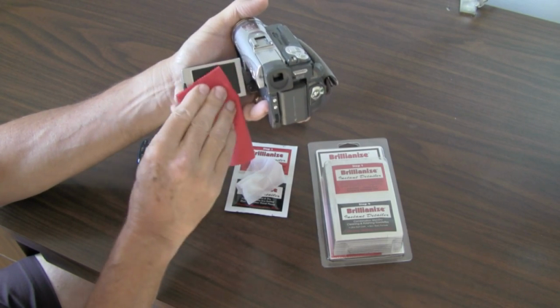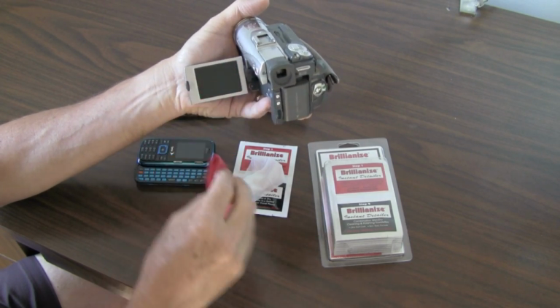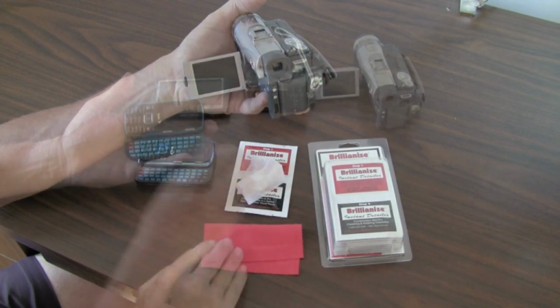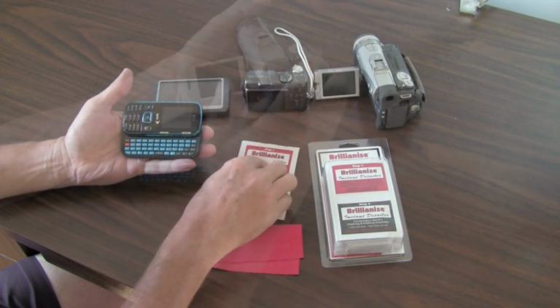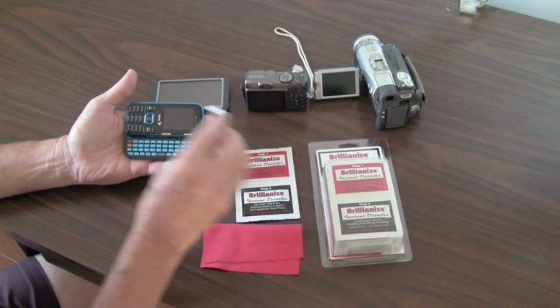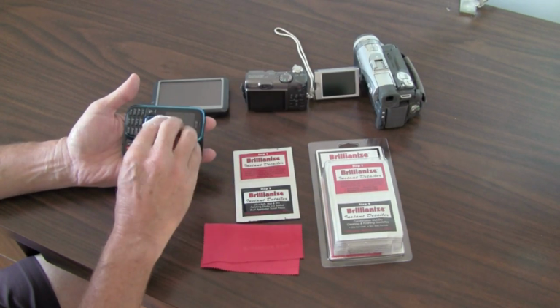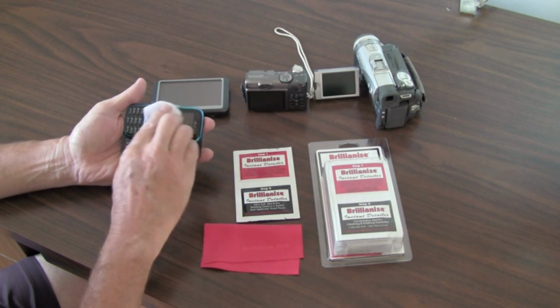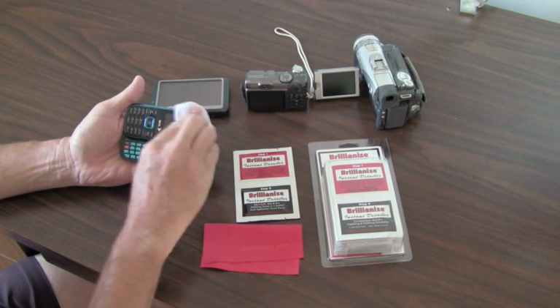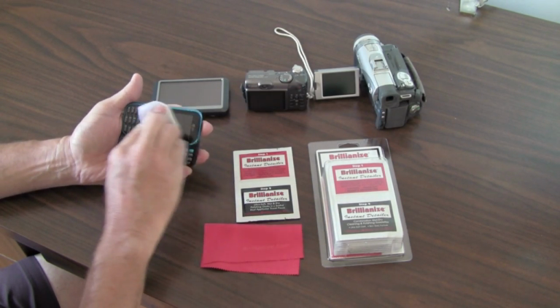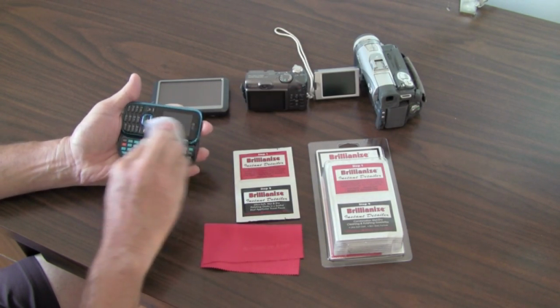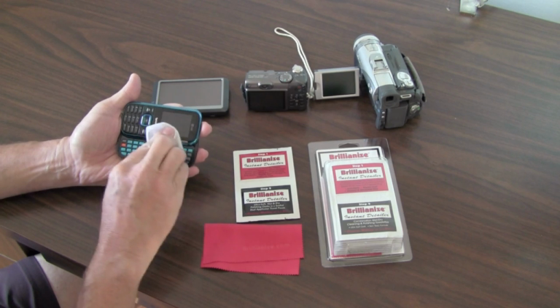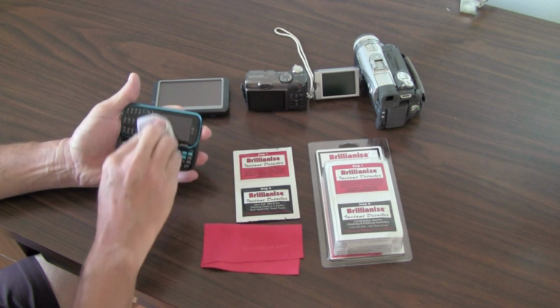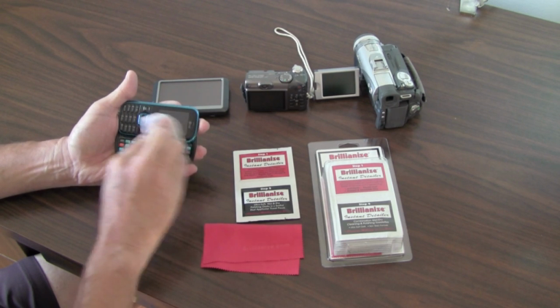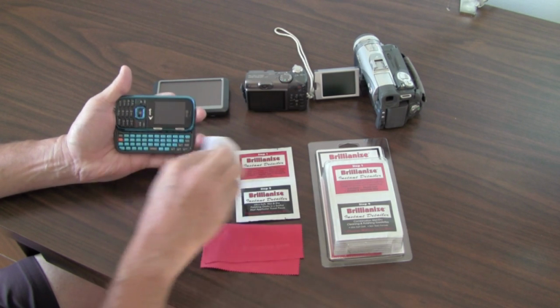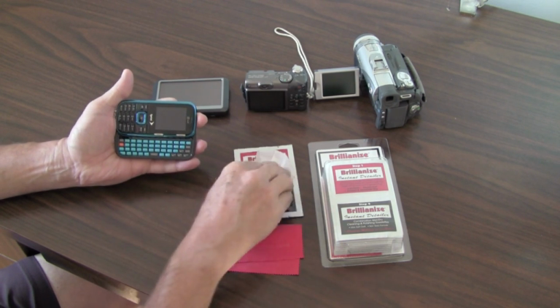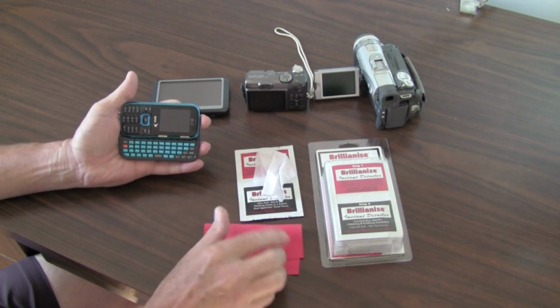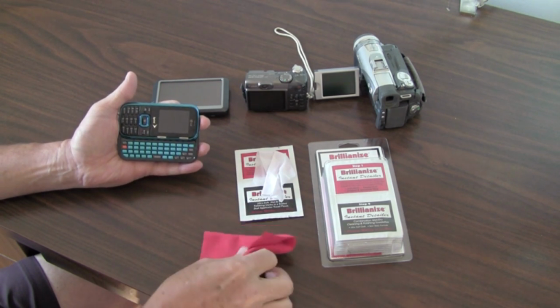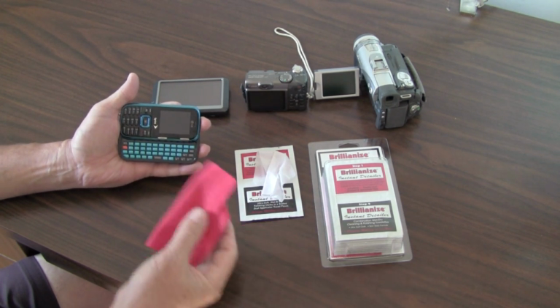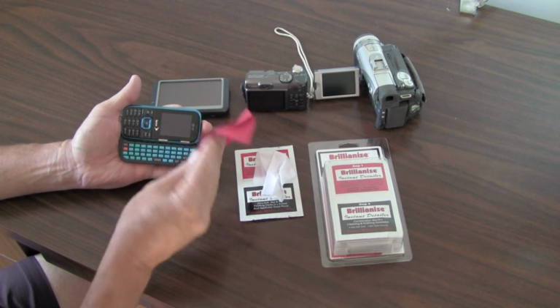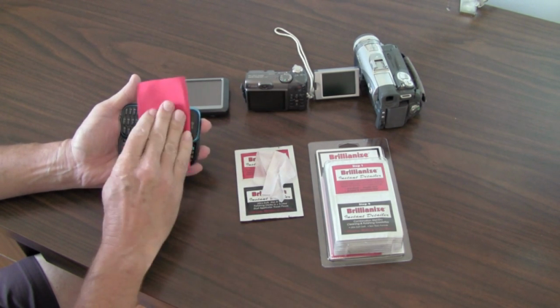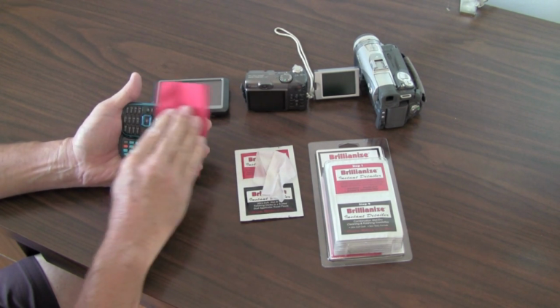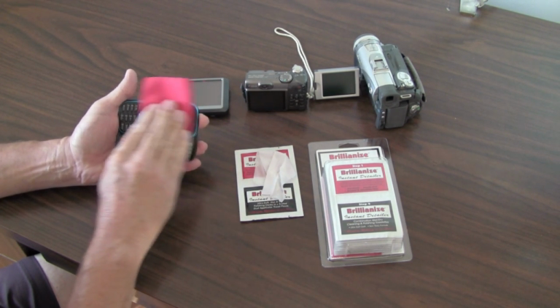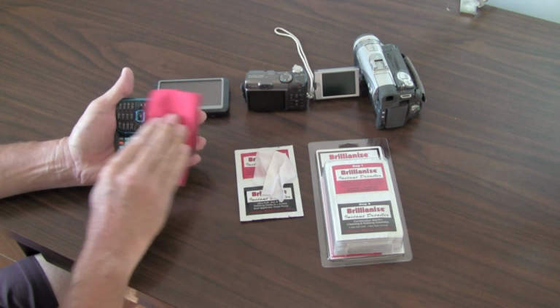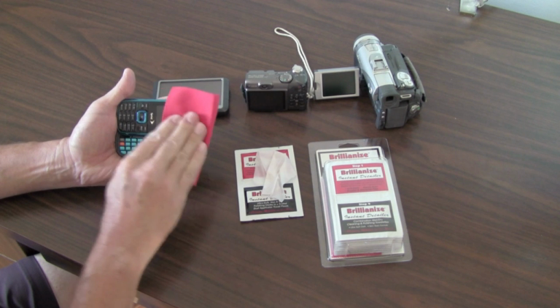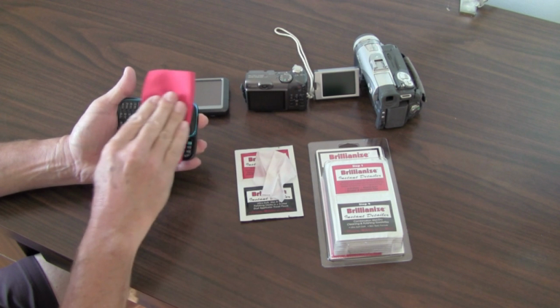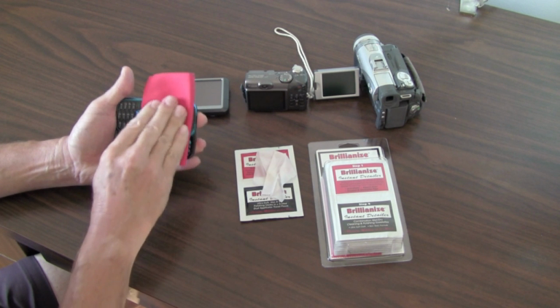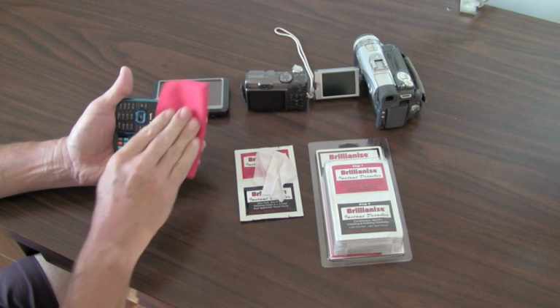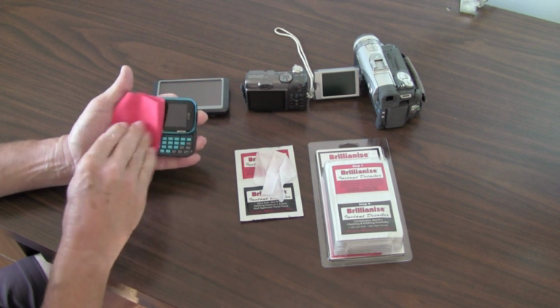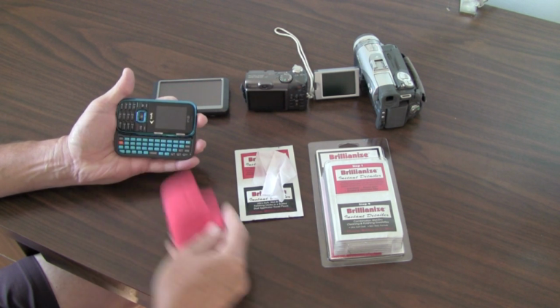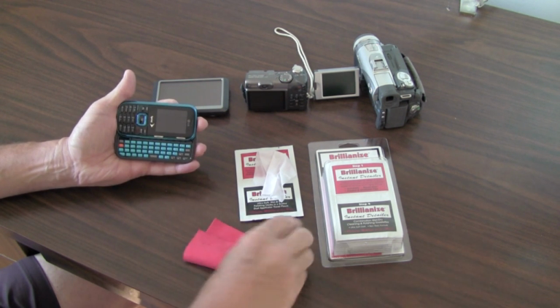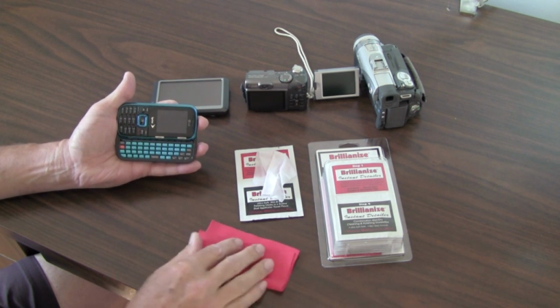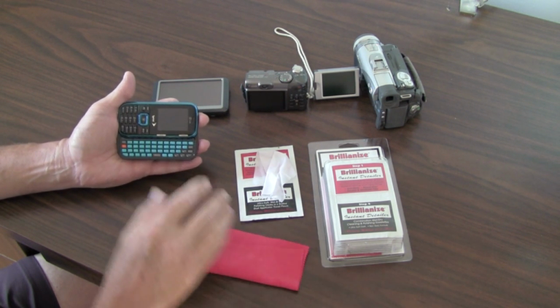Polish the screen with the microfiber polishing cloth to leave an anti-static, fingerprint-resistant finish on the surface. Clean and polish one screen at a time before moving on to the next device.